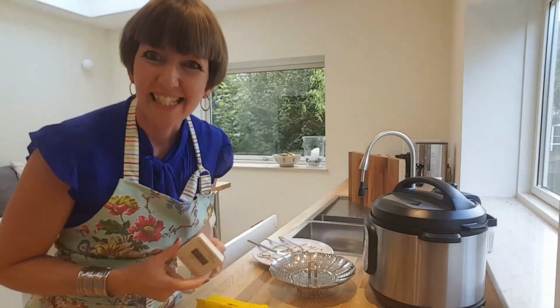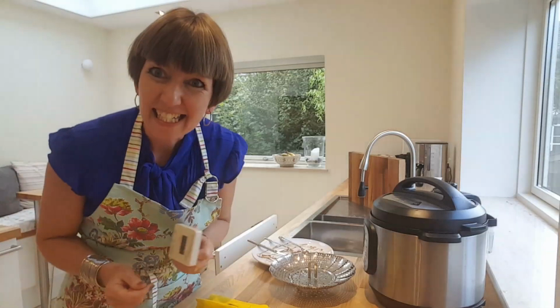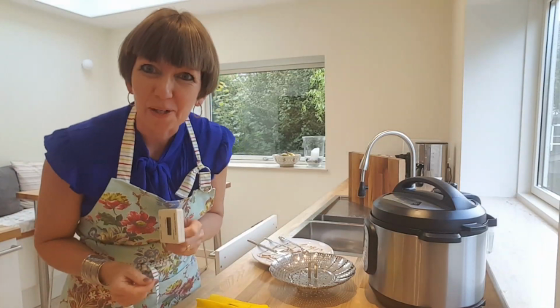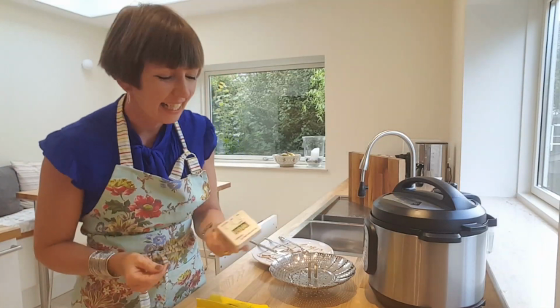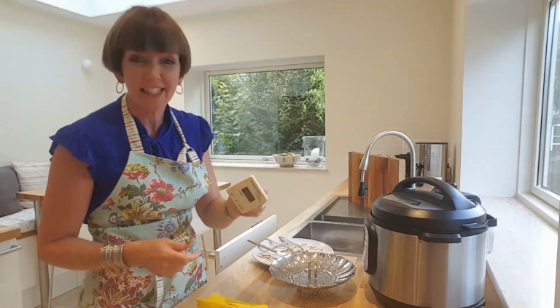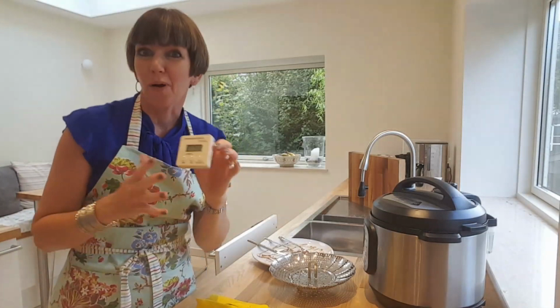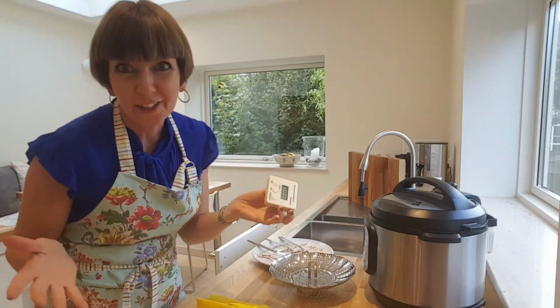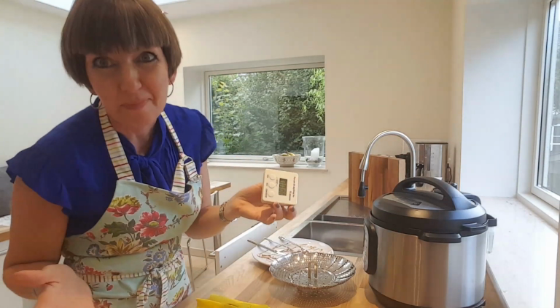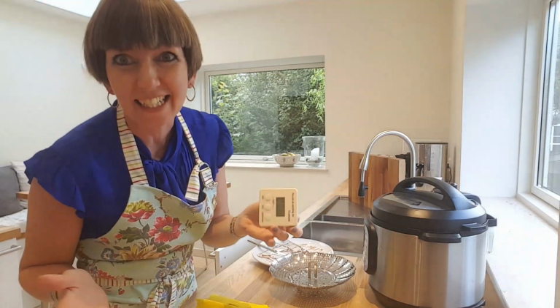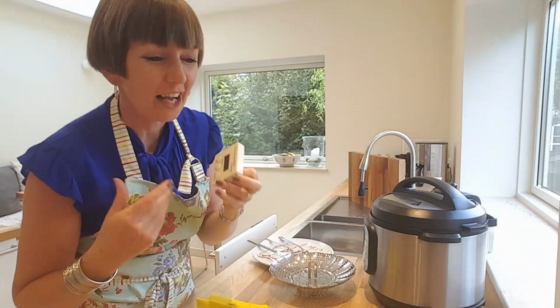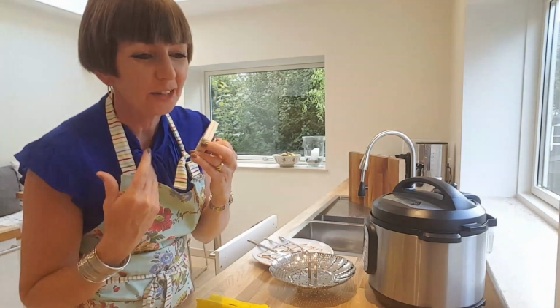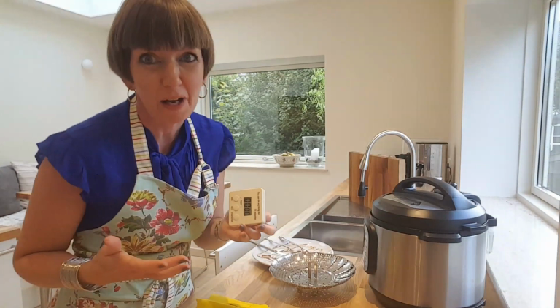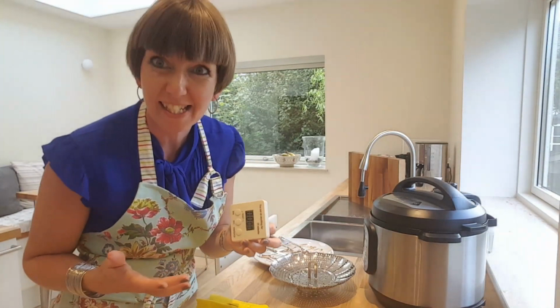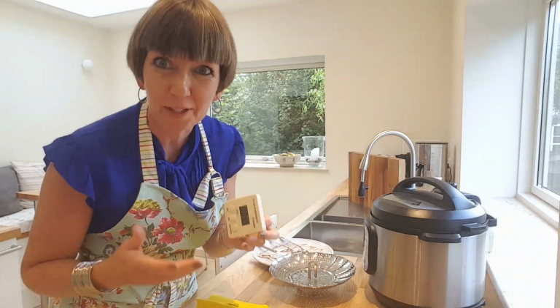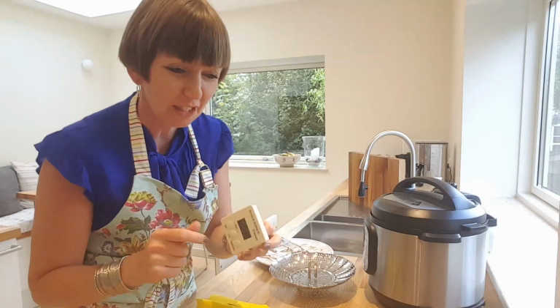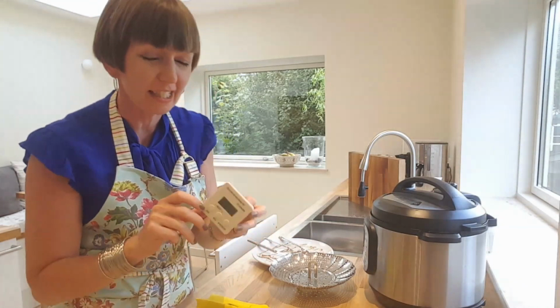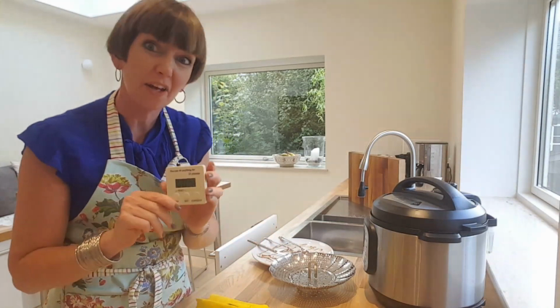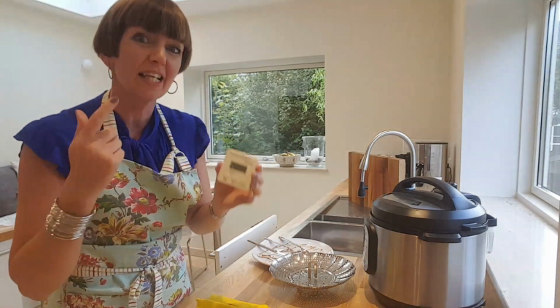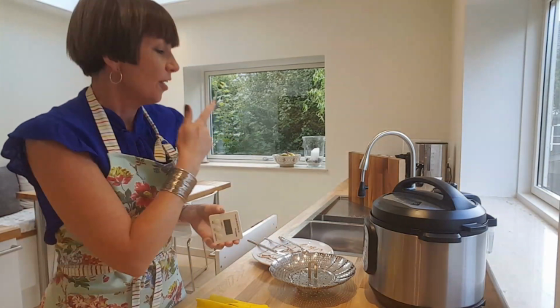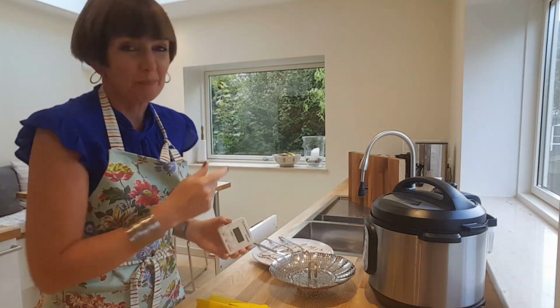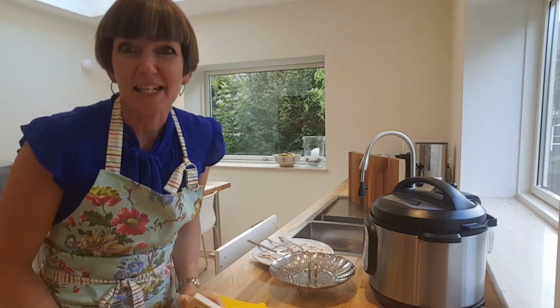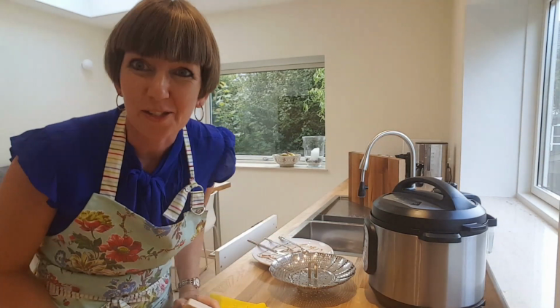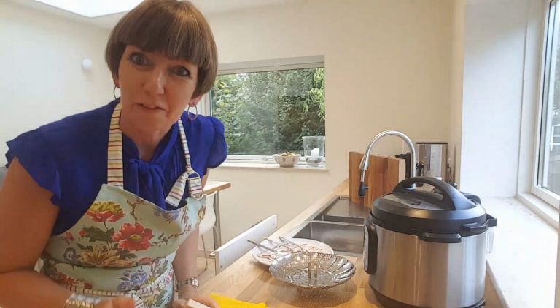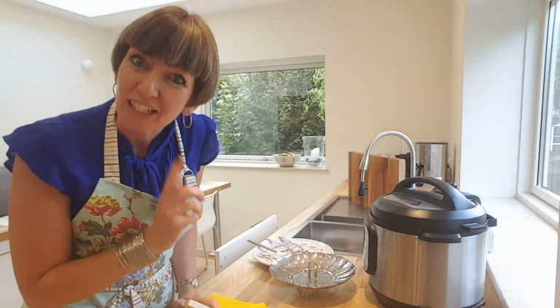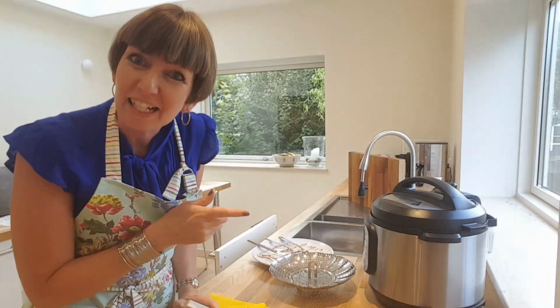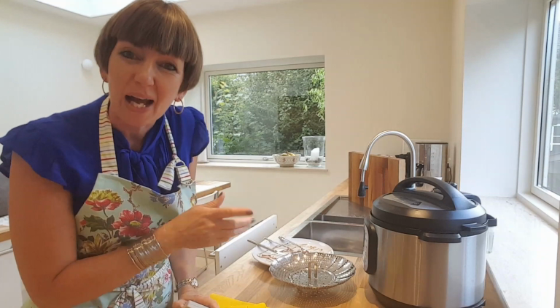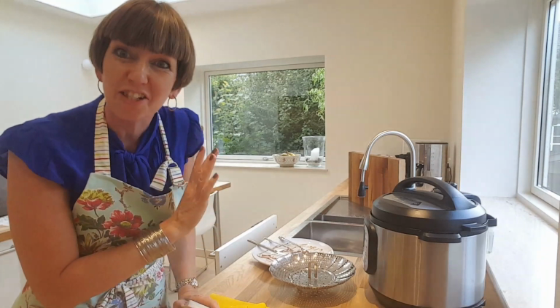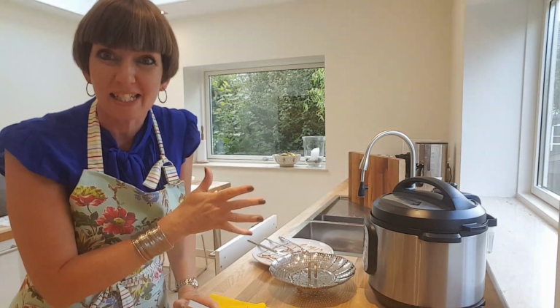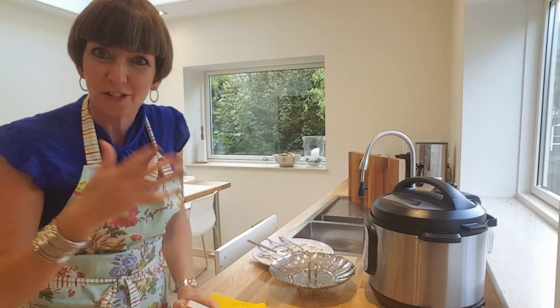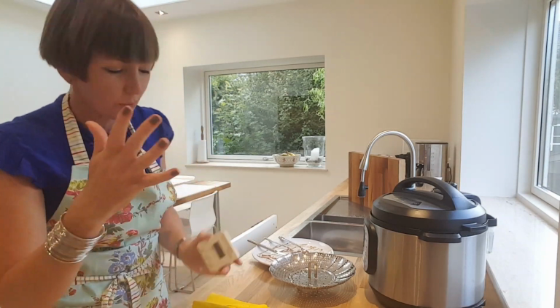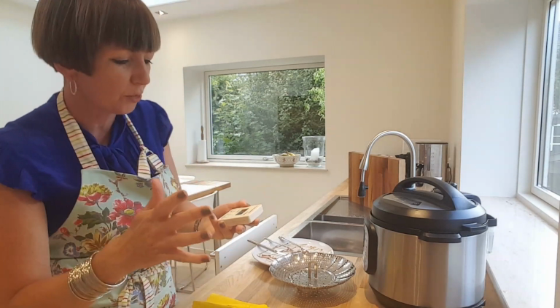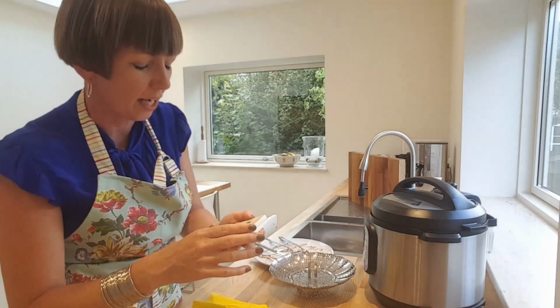Diane in Denmark here. Well, I couldn't make a 'use your magic timer' video series without using my timer to do a bit of kitchen cleanup and shining my sink, so that's what I'm going to do right now.